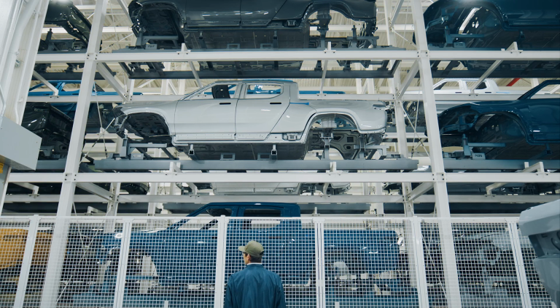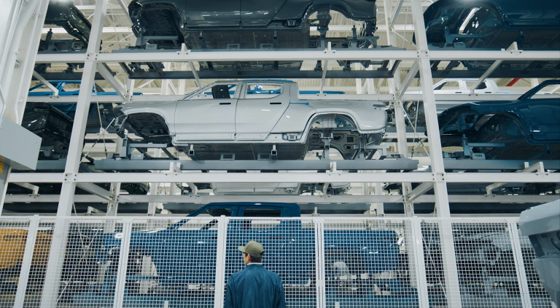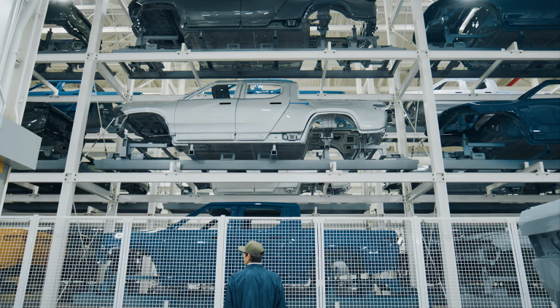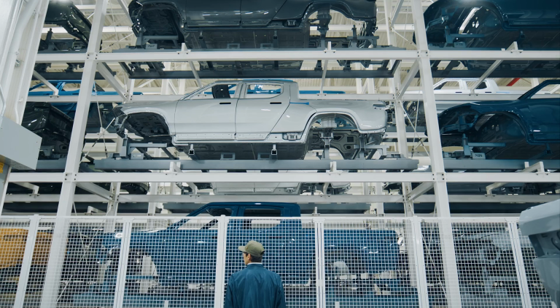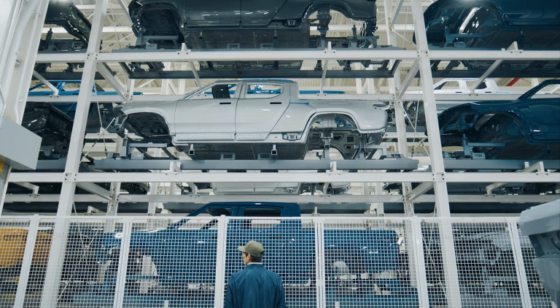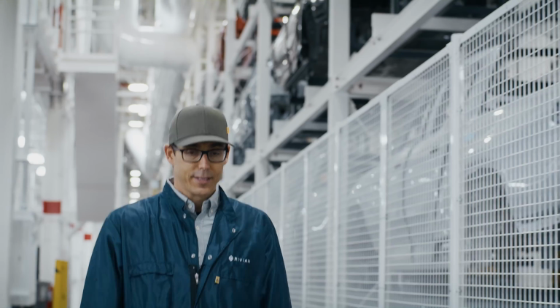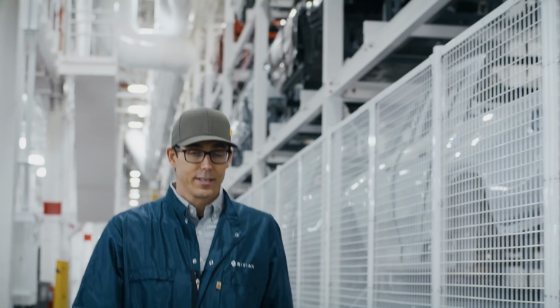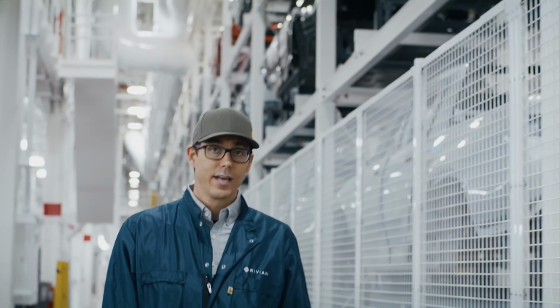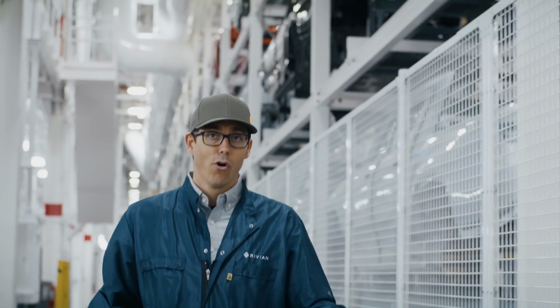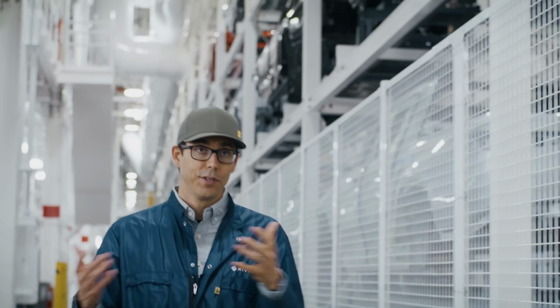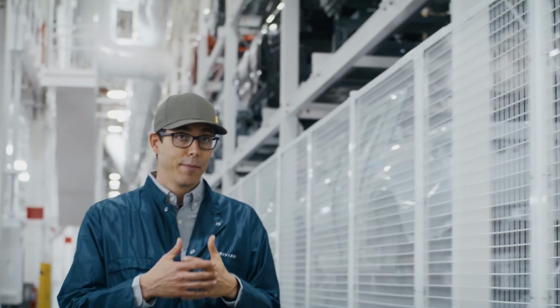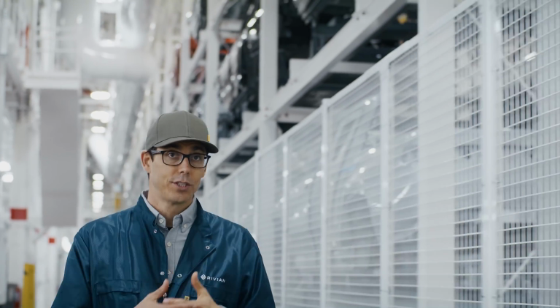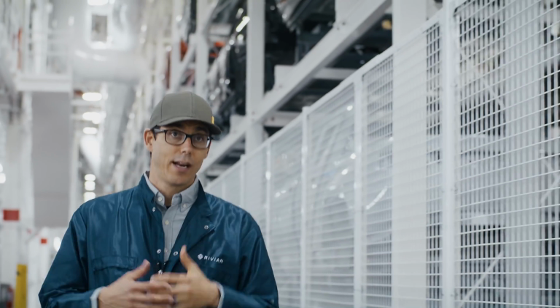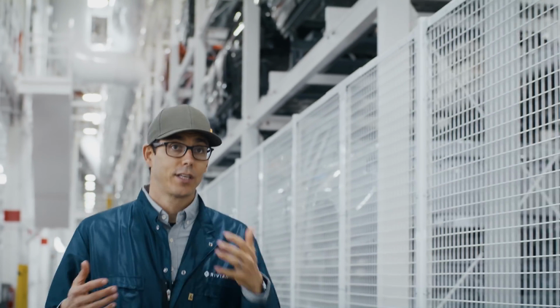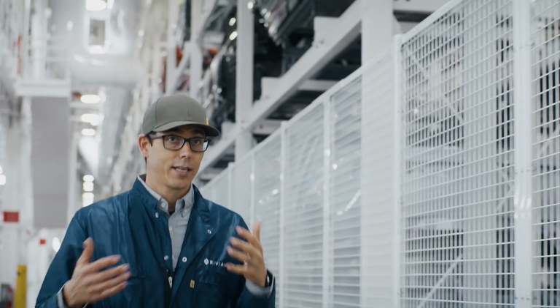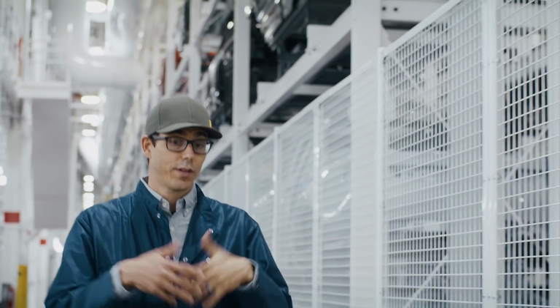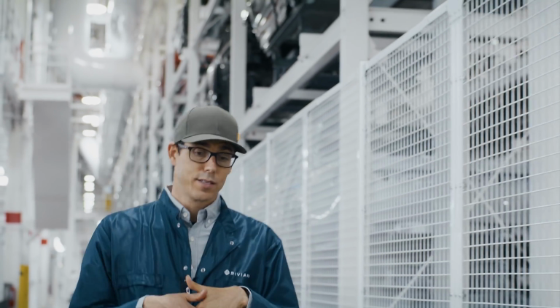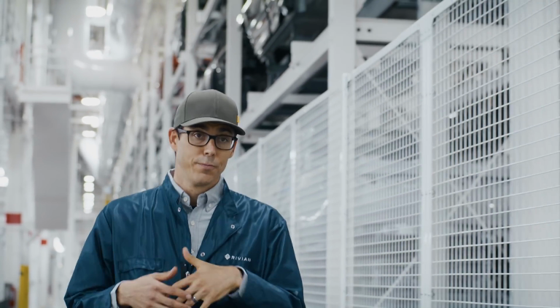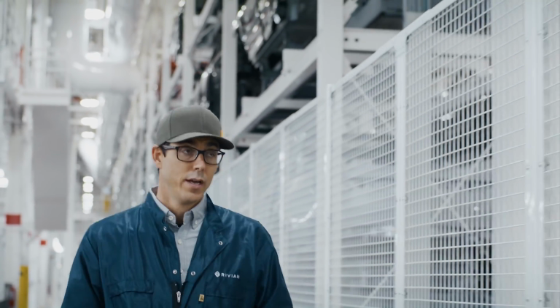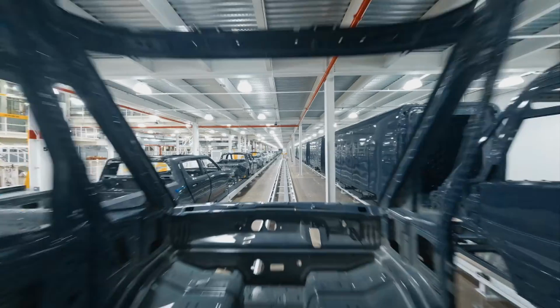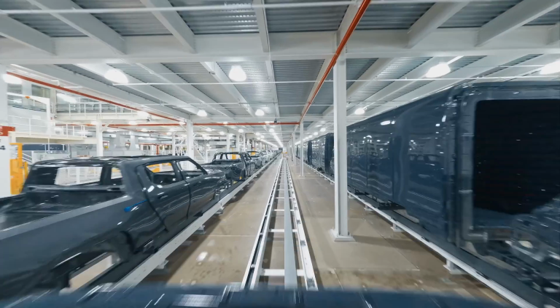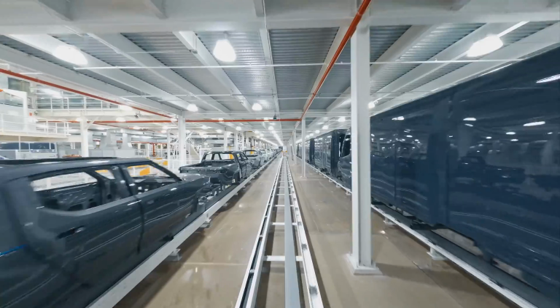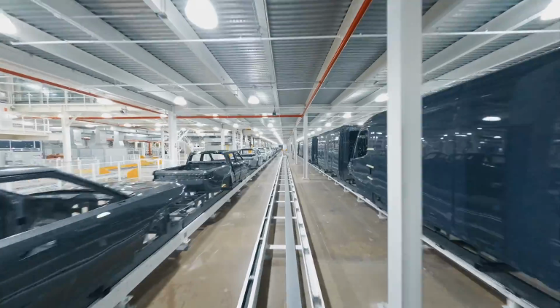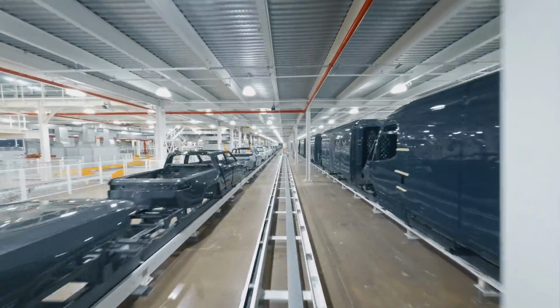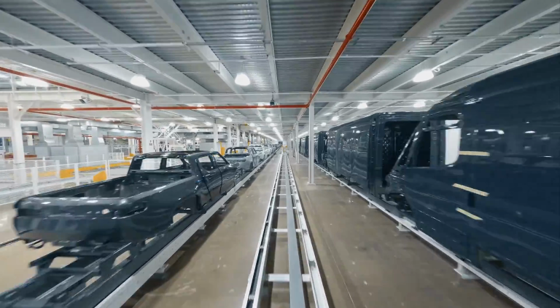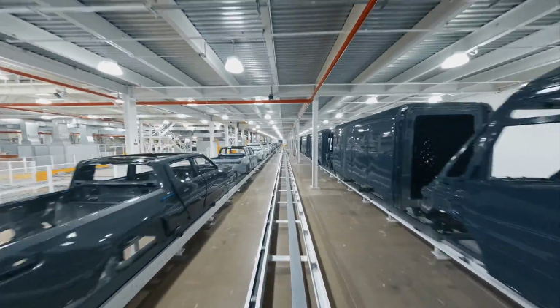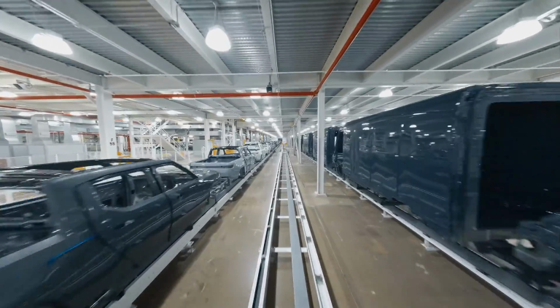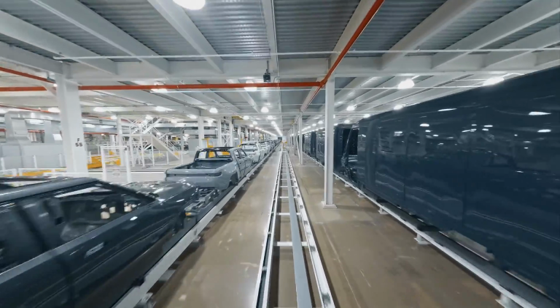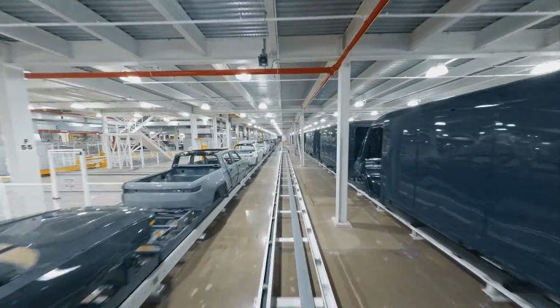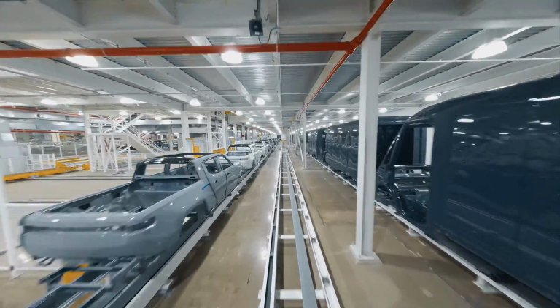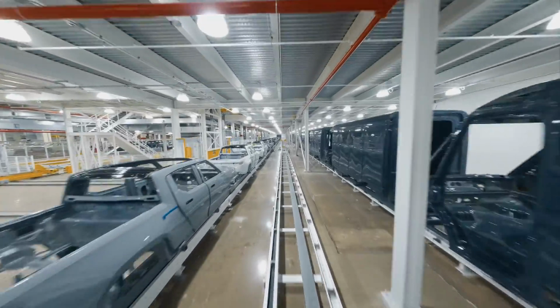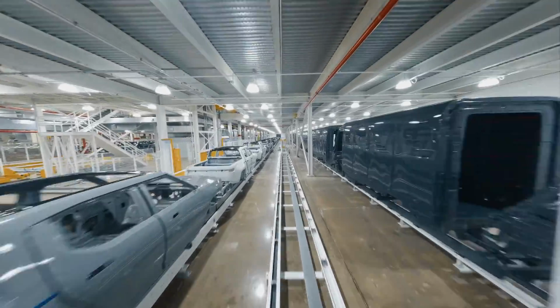Once the body is selected, it's then assigned a whole build combination and actually connects with the customer. And from that point forward, its future destiny is determined.